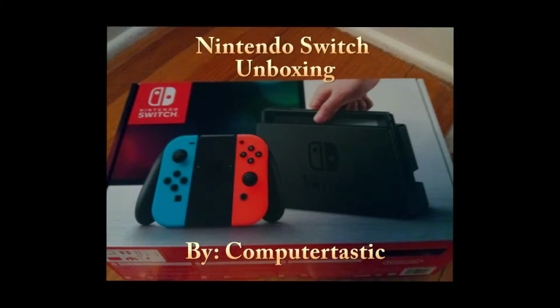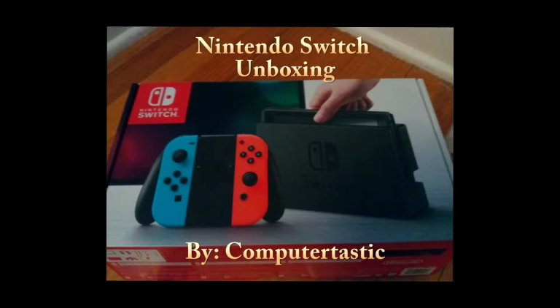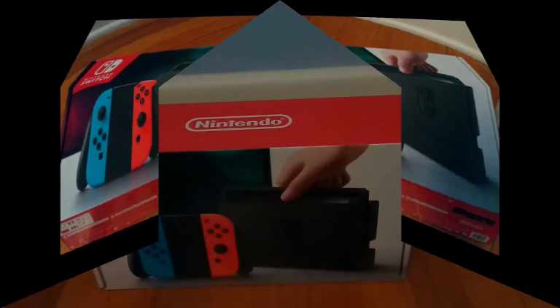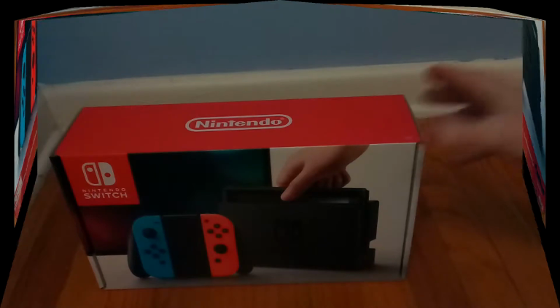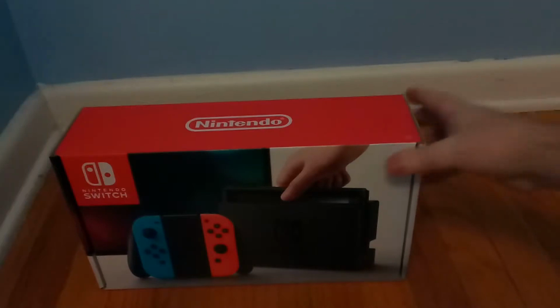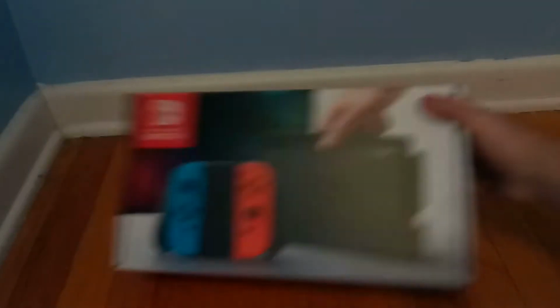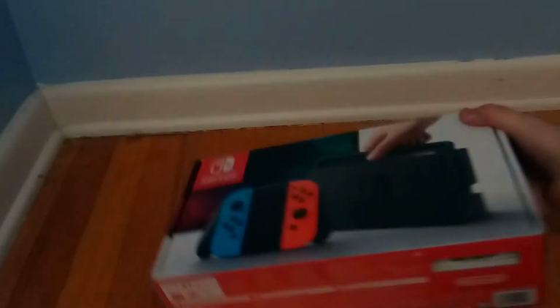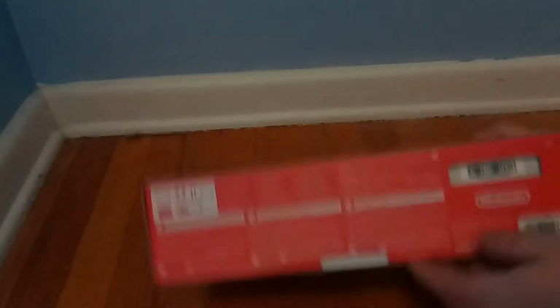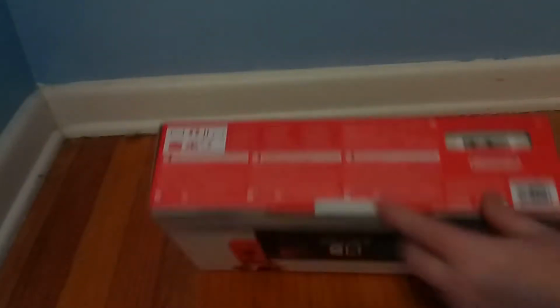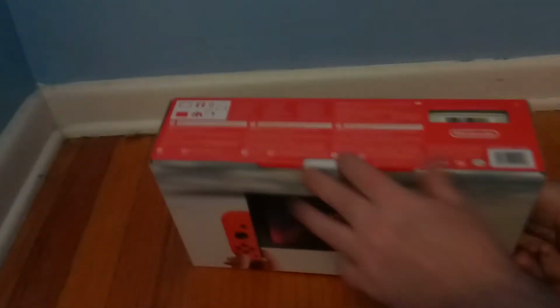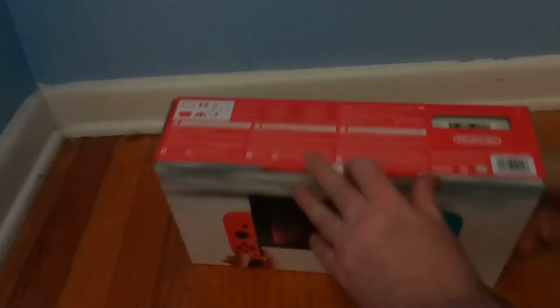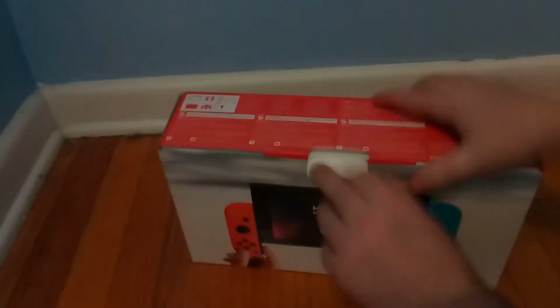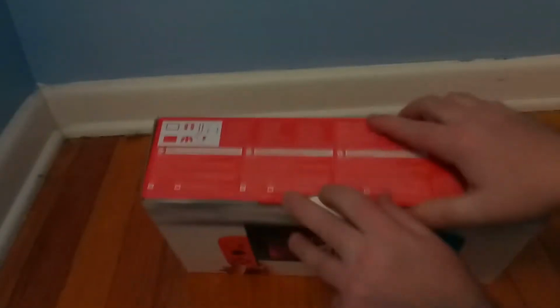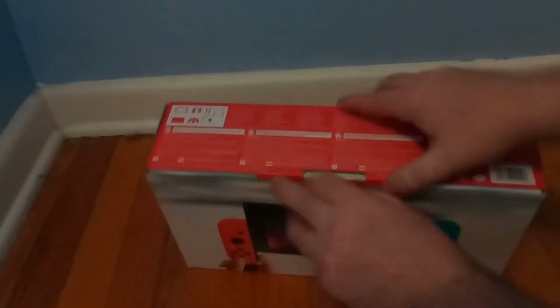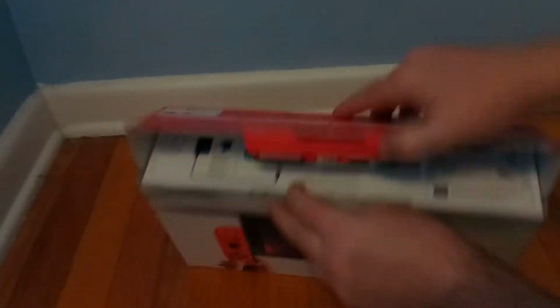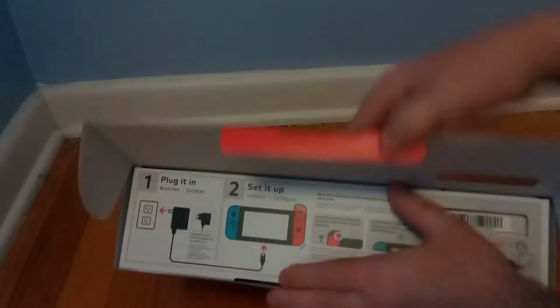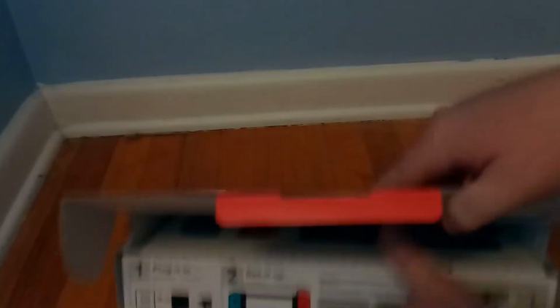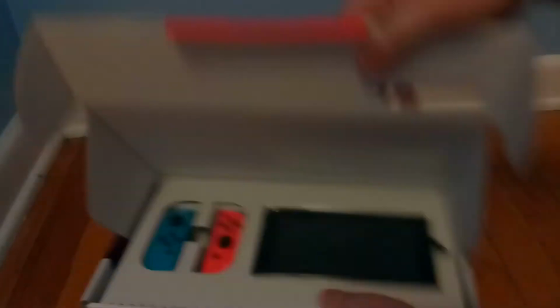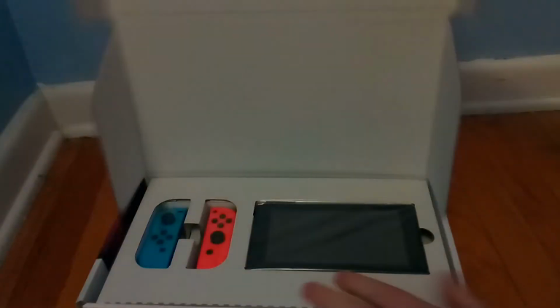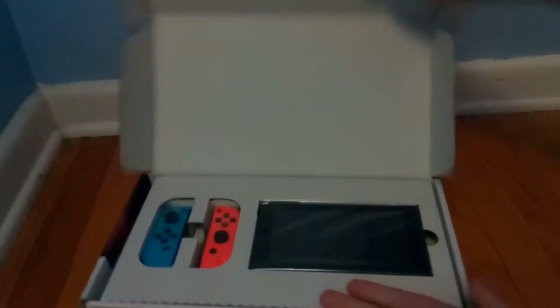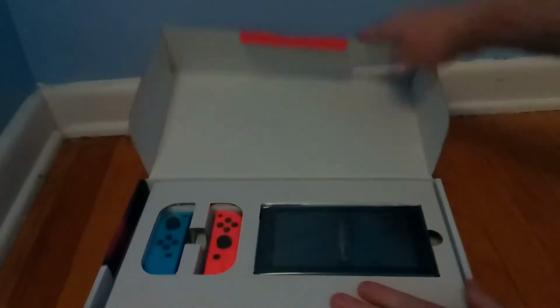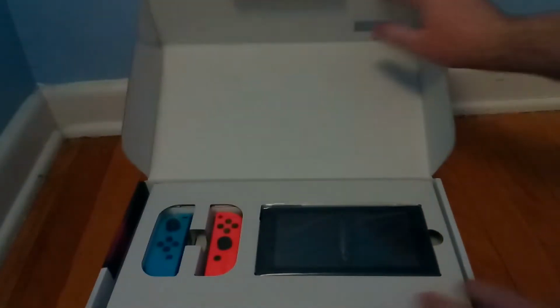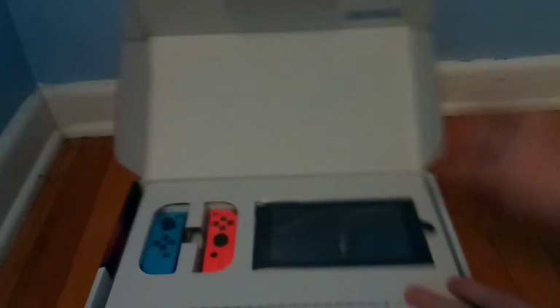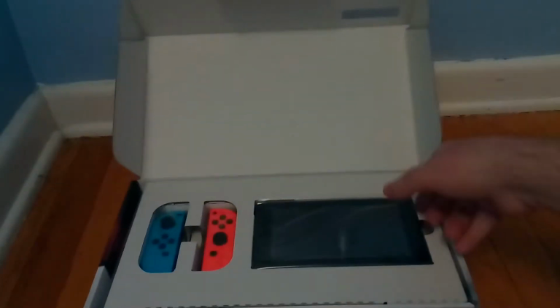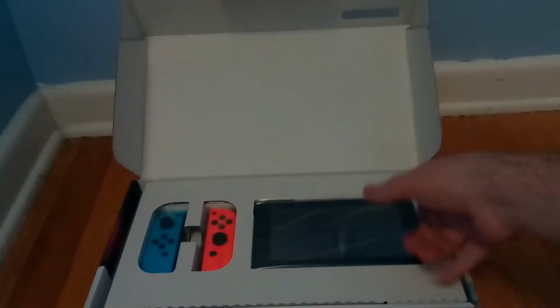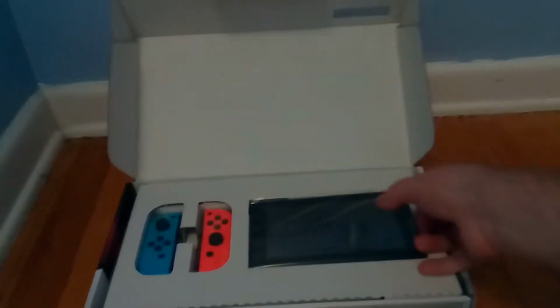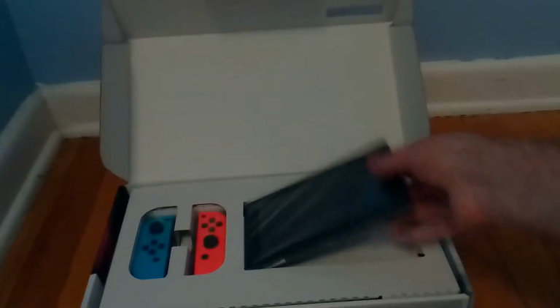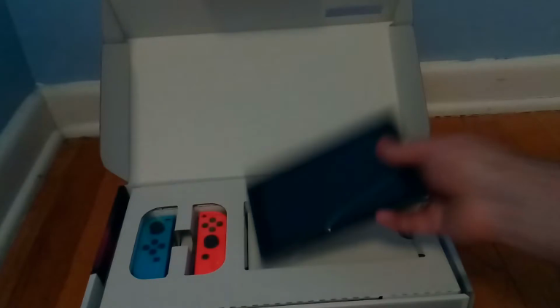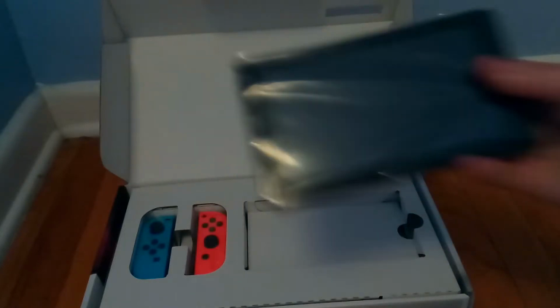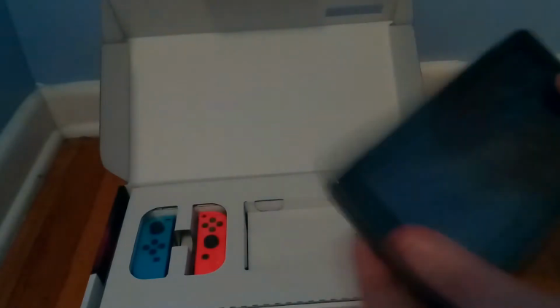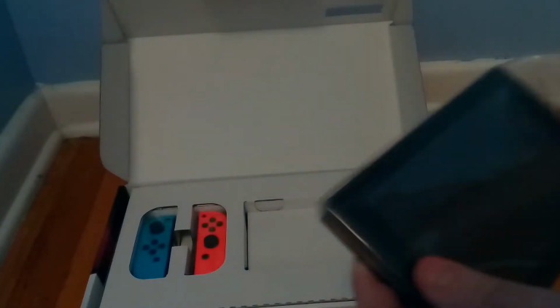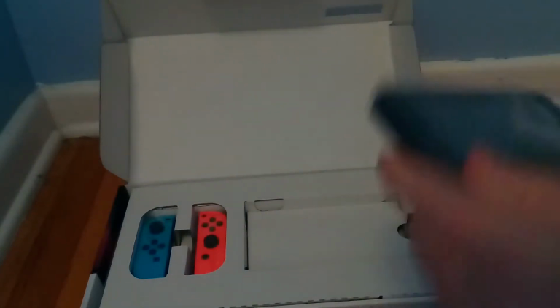Hey guys, computertastic here with another unboxing. This one is on my new Nintendo Switch. First of all, as we open the box, we see the joy-cons and the tablet — this is the tablet right here.